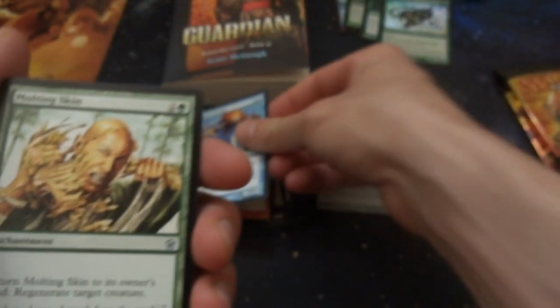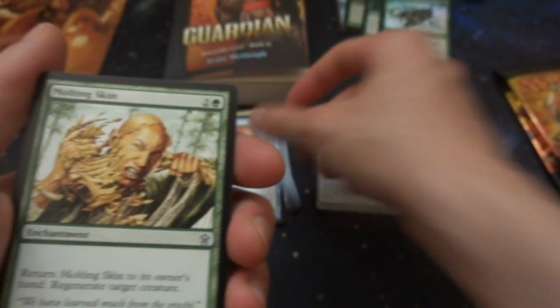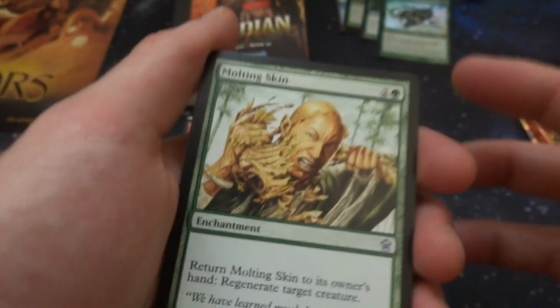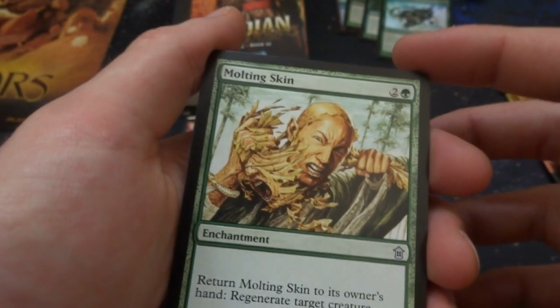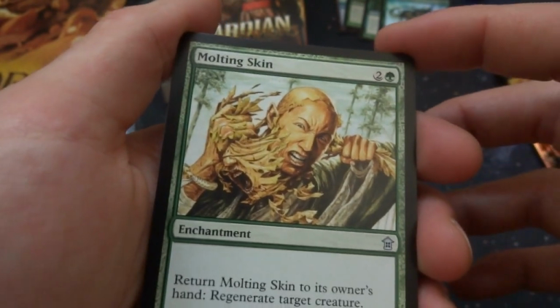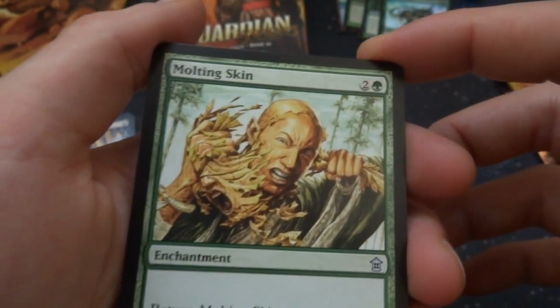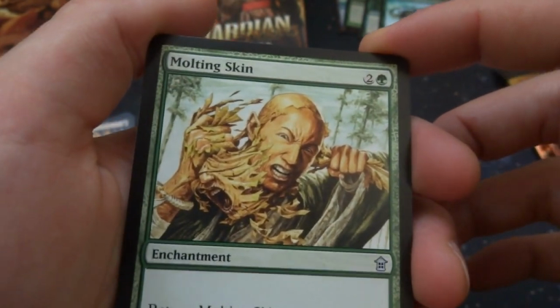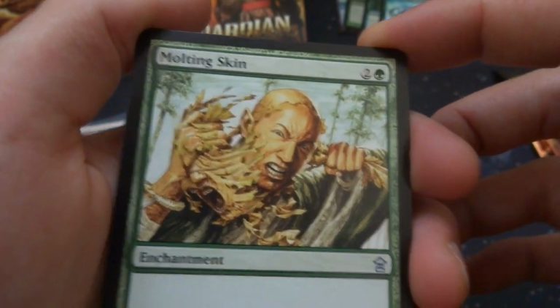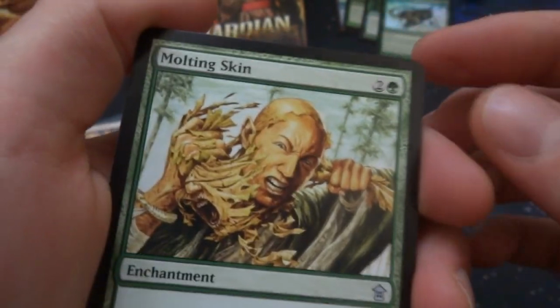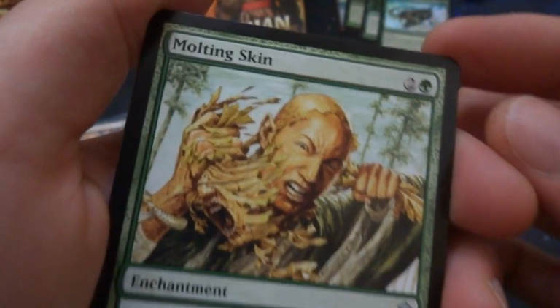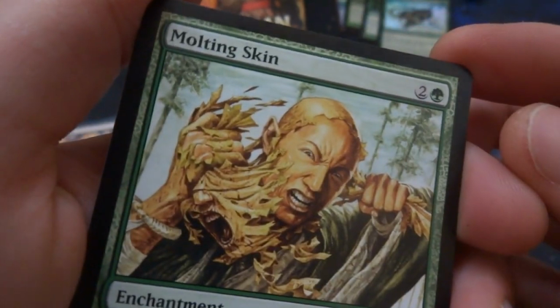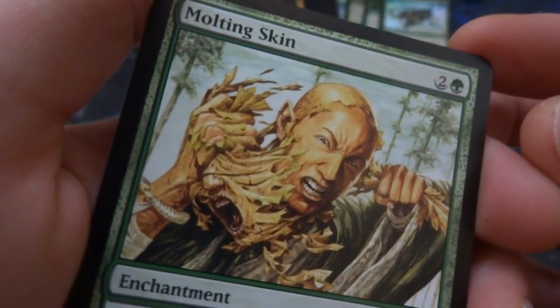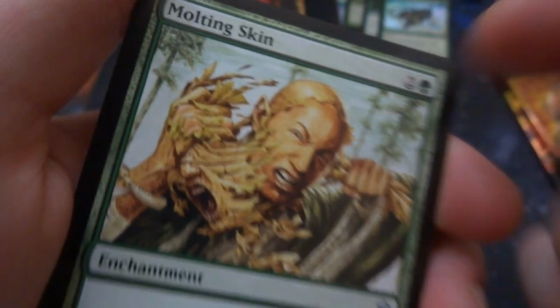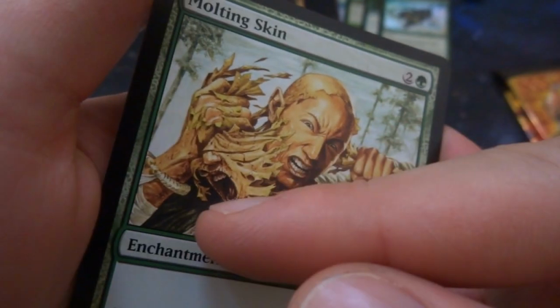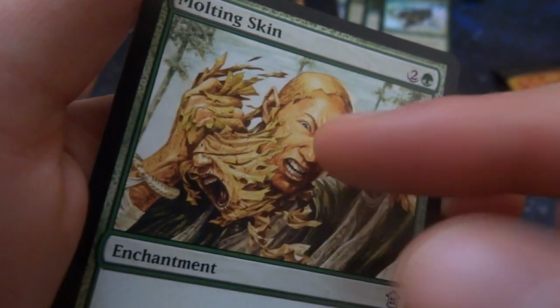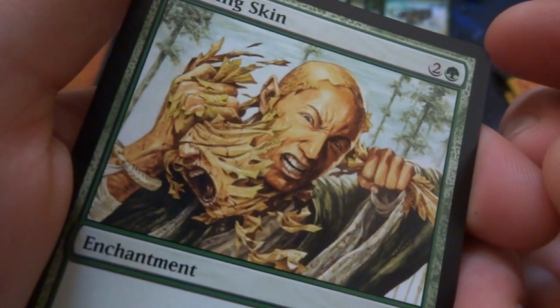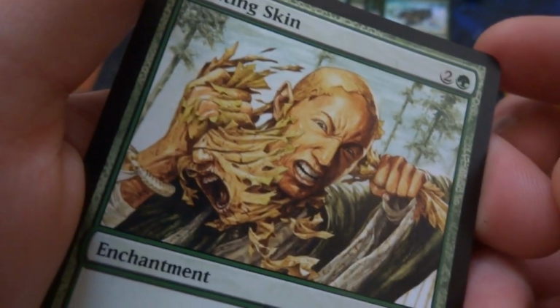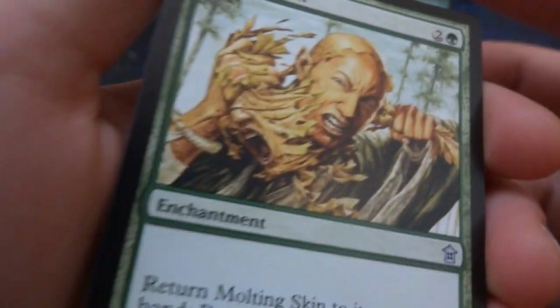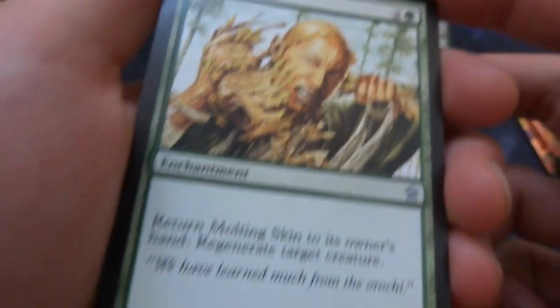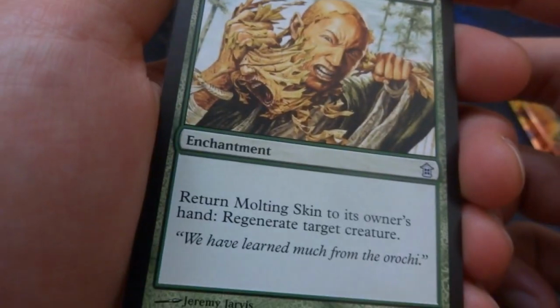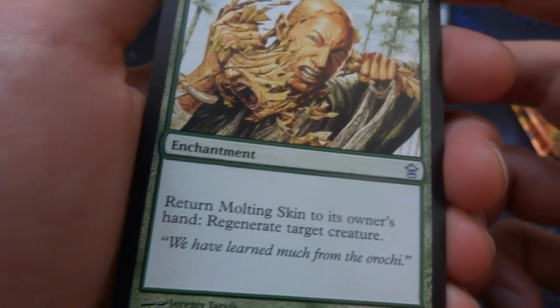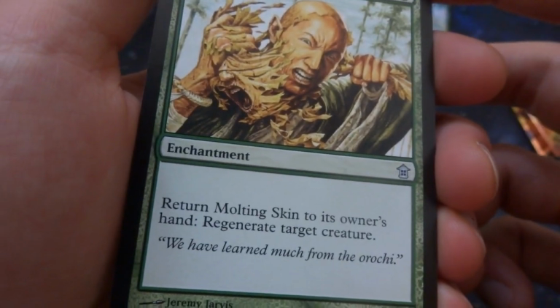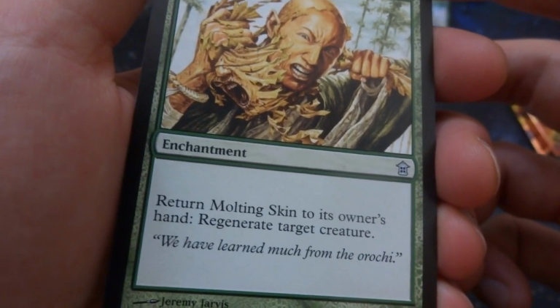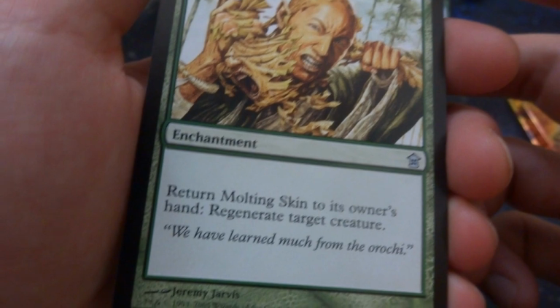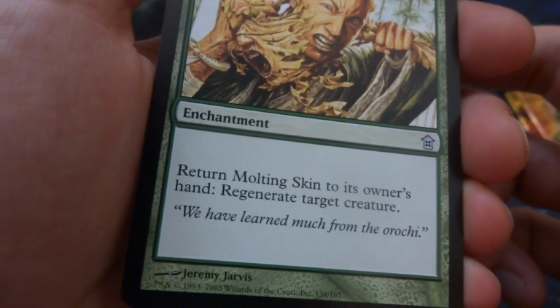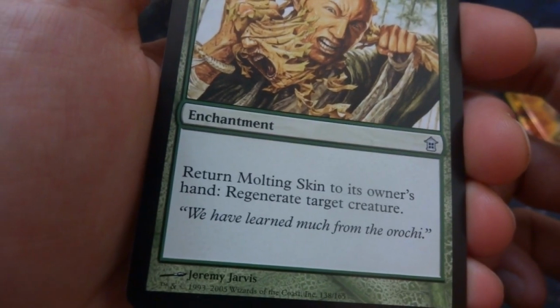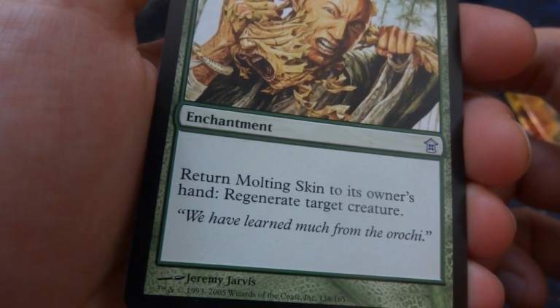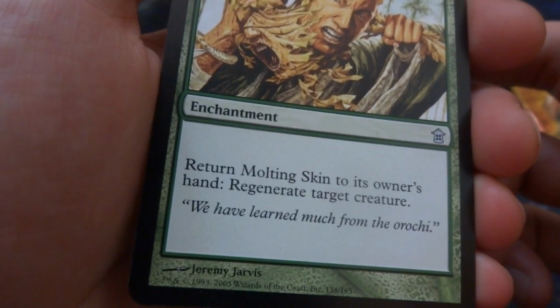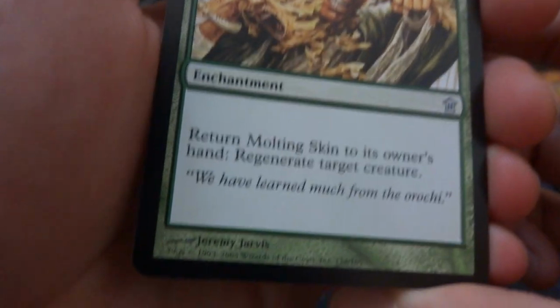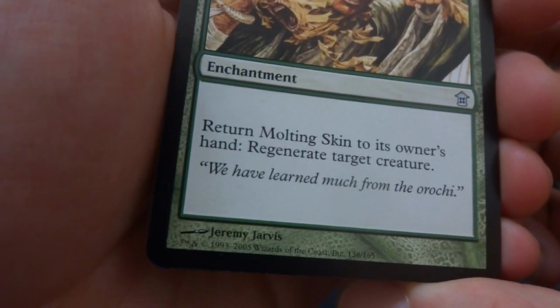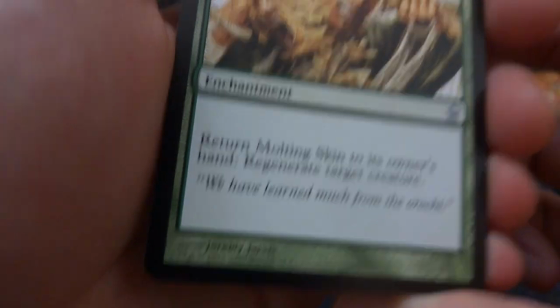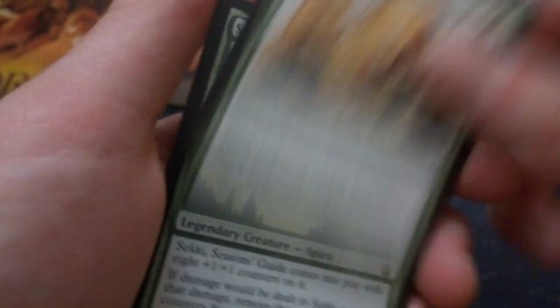Then the next rare I got is Molten-Tail Masticore — wait, it's Molten Skin — two and a green. Ripping off their skin, screaming in pain, and now it's renewed and fresh. Enchantment: return Molten Skin to its owner's hand, regenerate target creature. 'We have learned much from the Orochi' — Jeremy Jarvis.